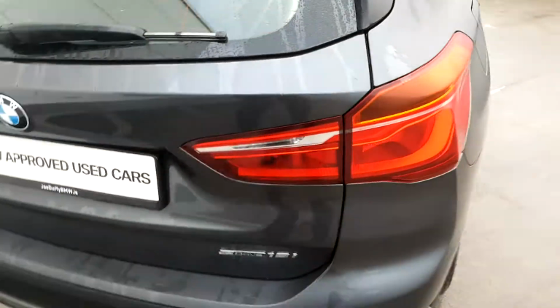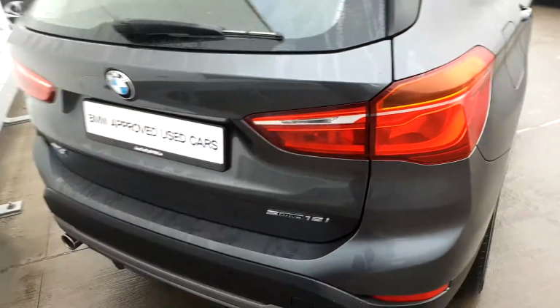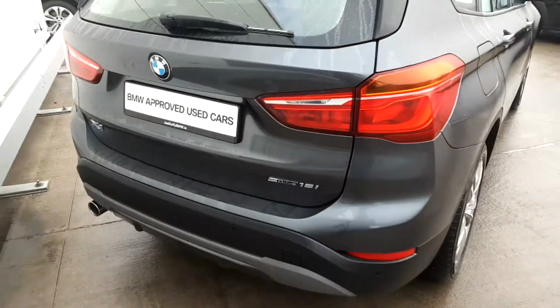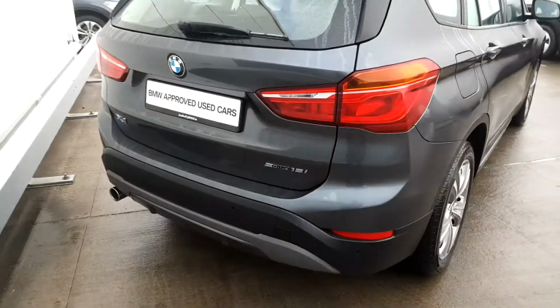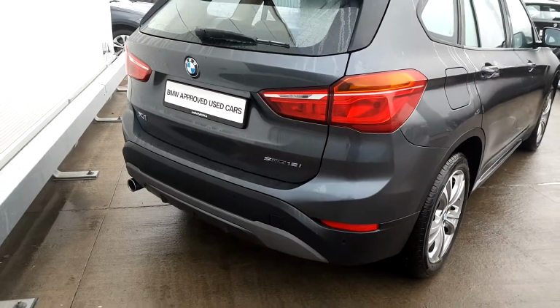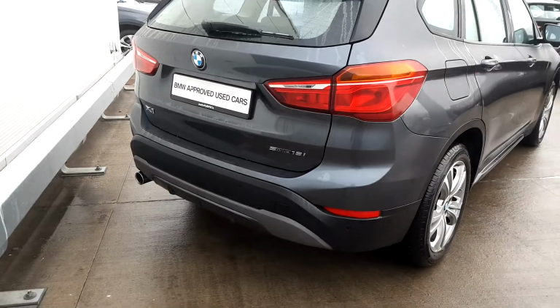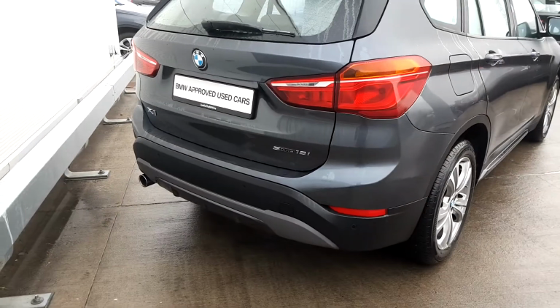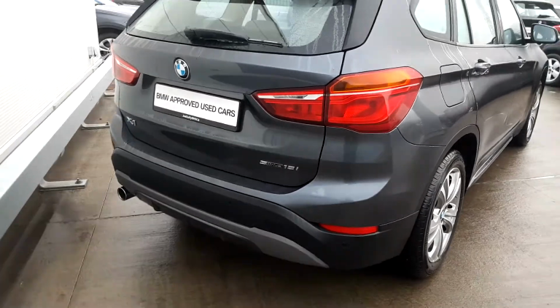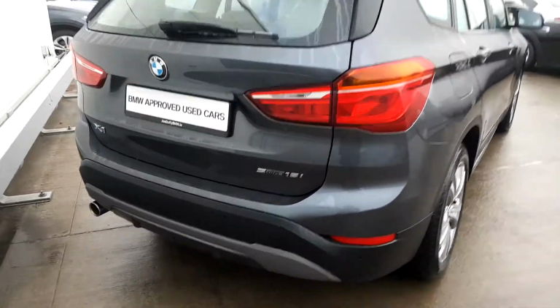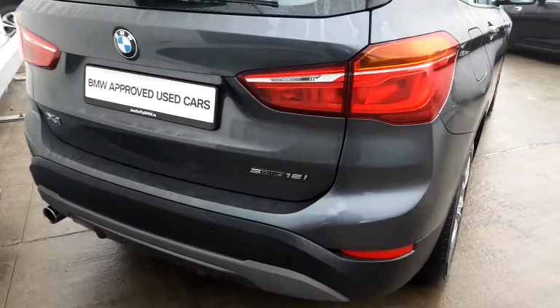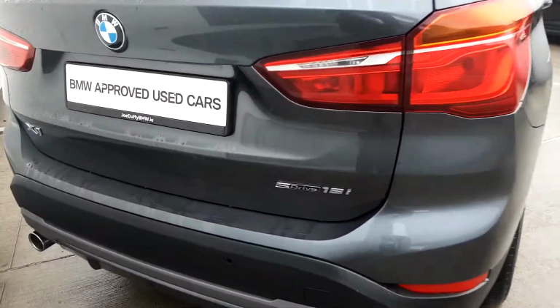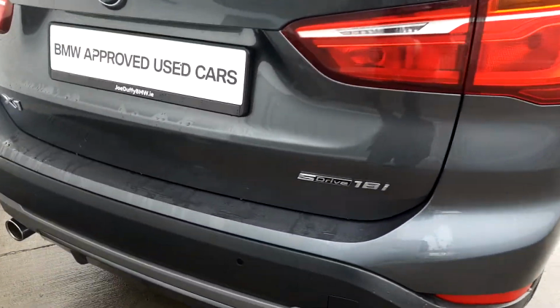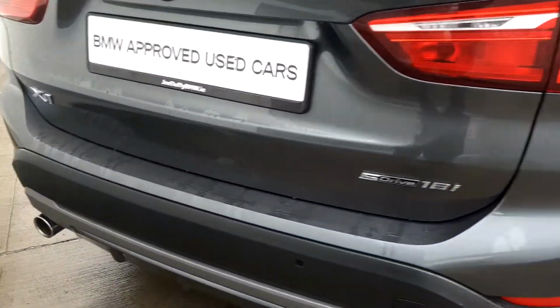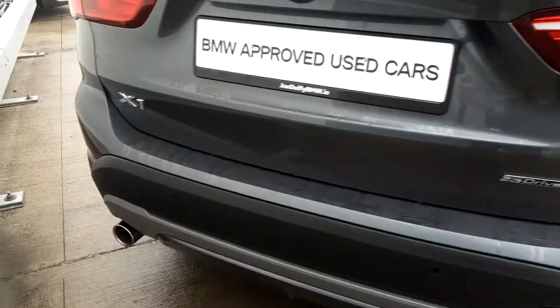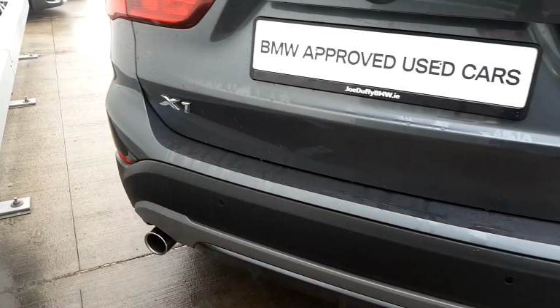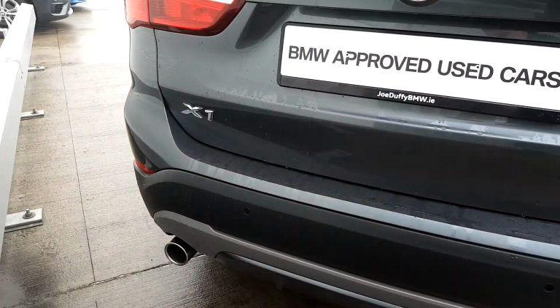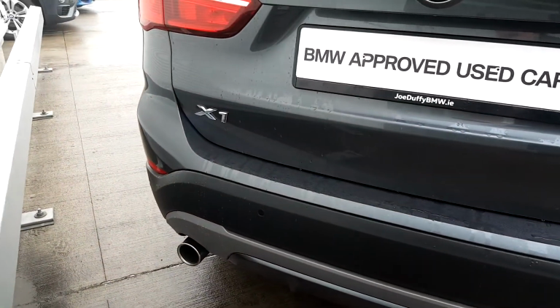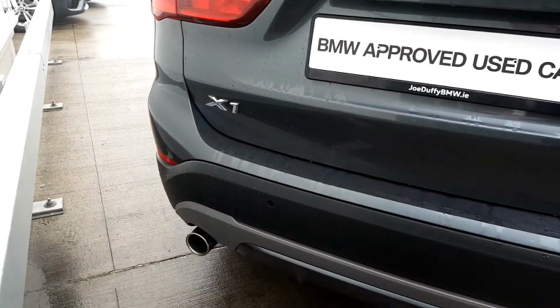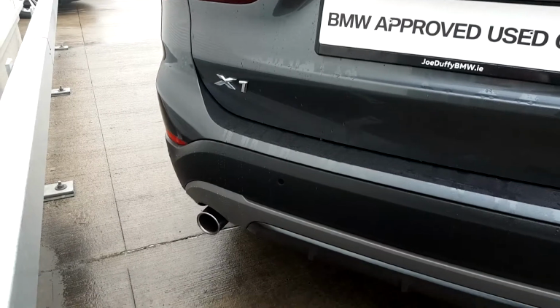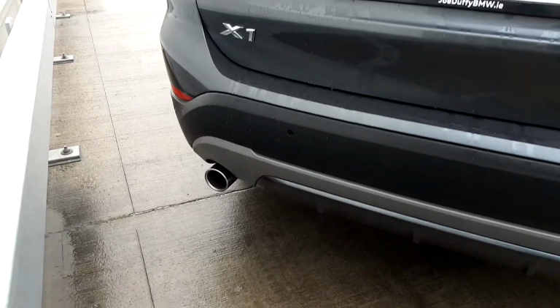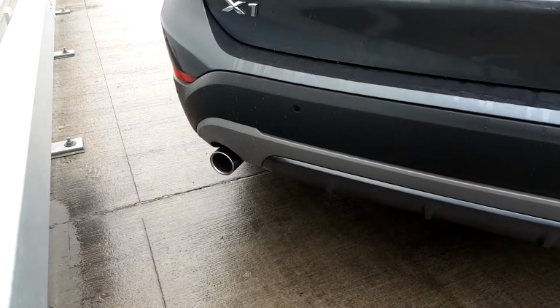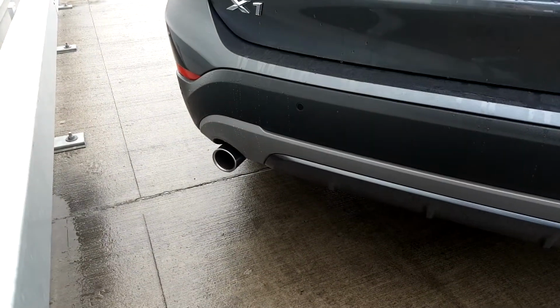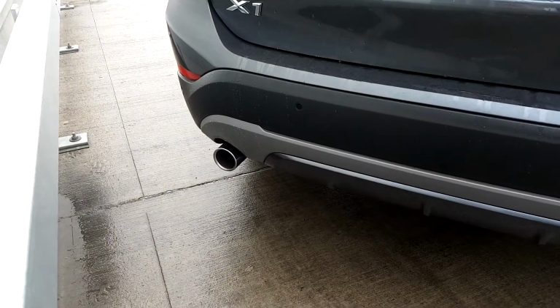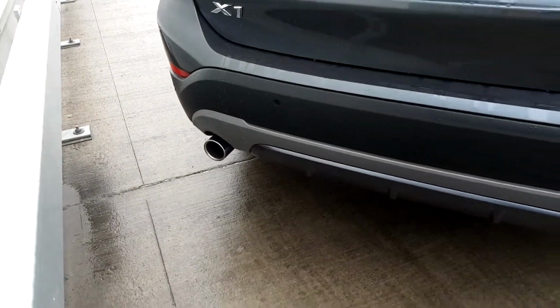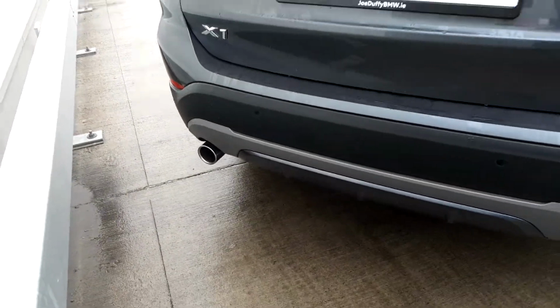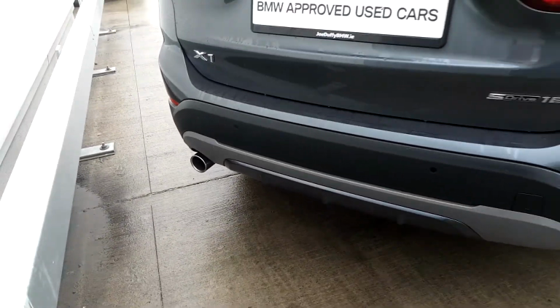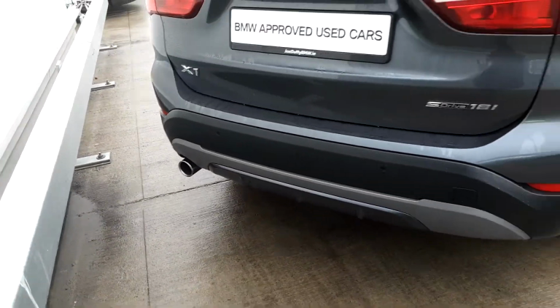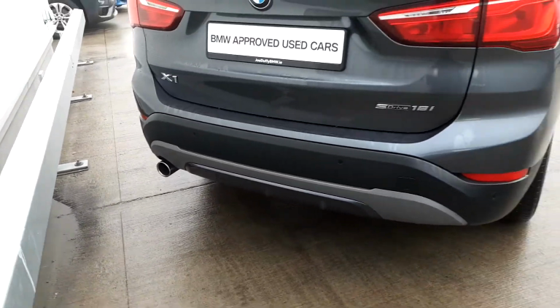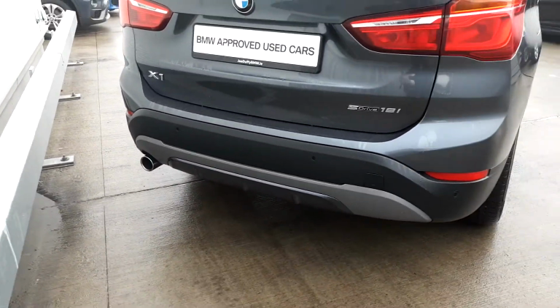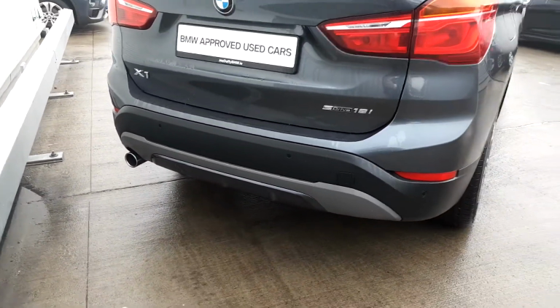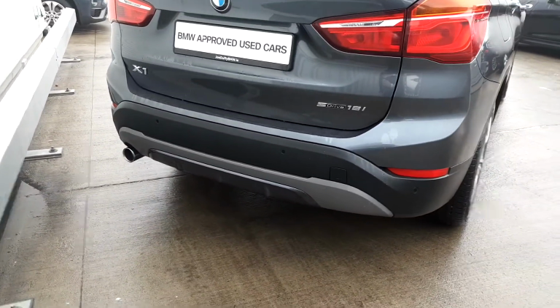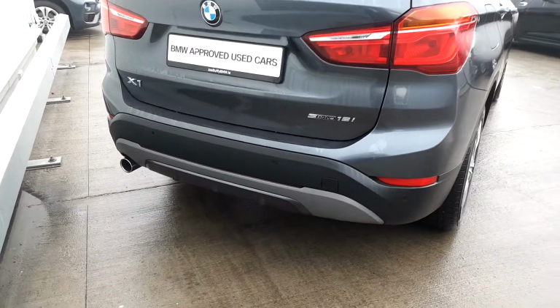Coming around to the rear of the car, you have the rear lights, the sDrive 18i badge as you can see to identify the model, and the X1 badge as well. You've also got a rear exhaust tip and rear parking sensors.